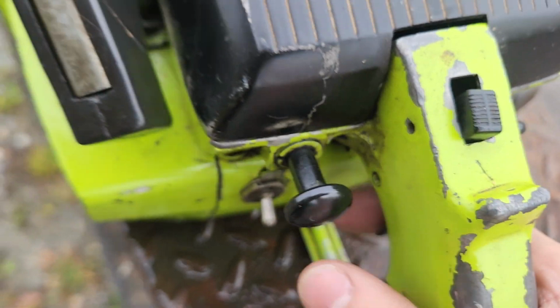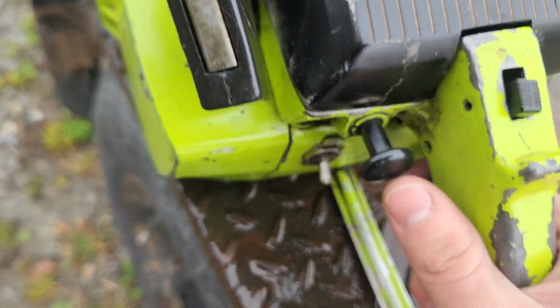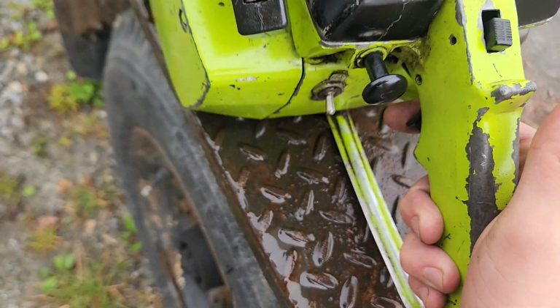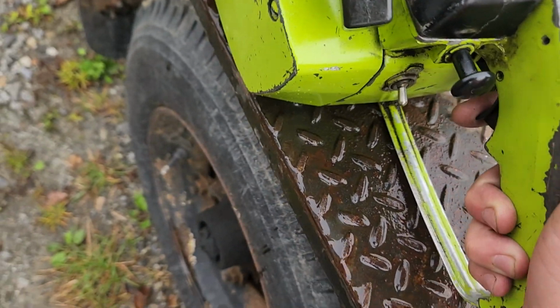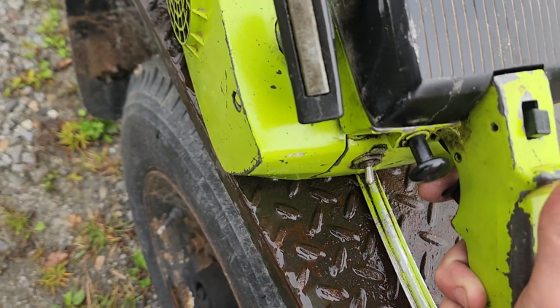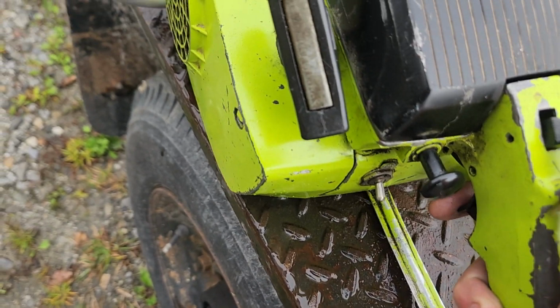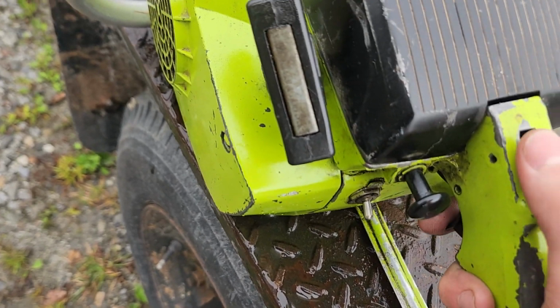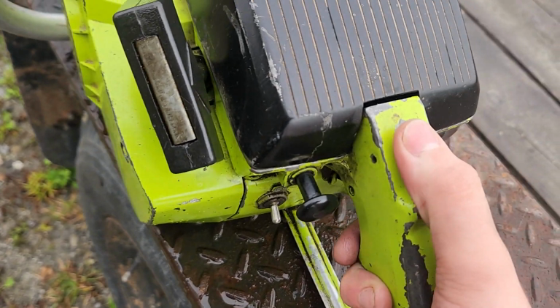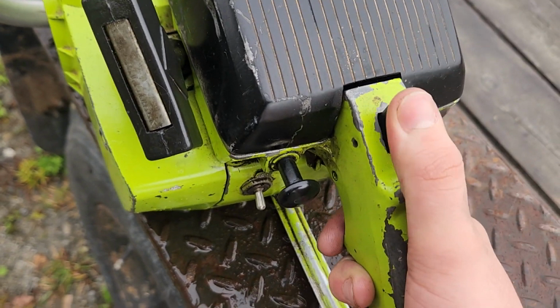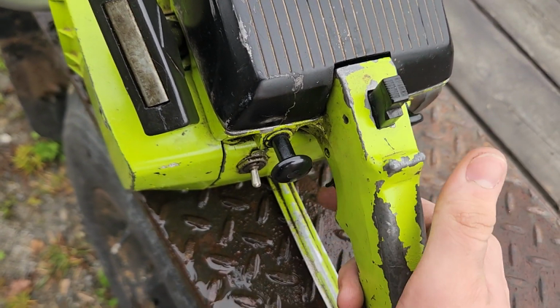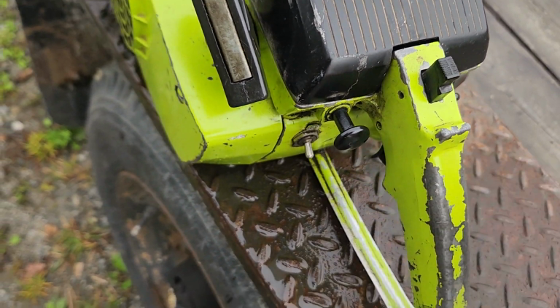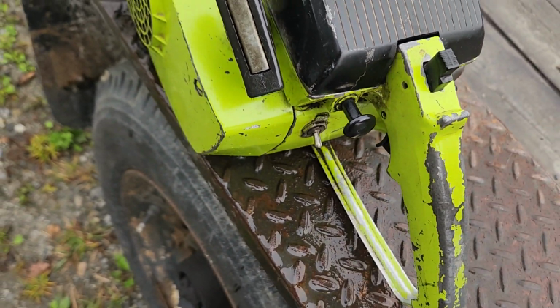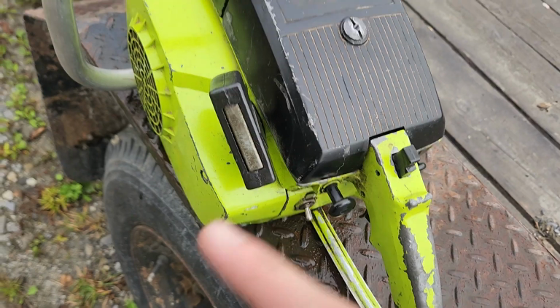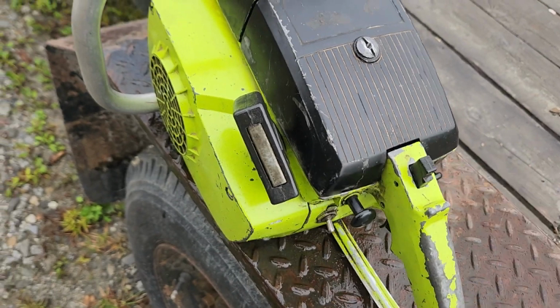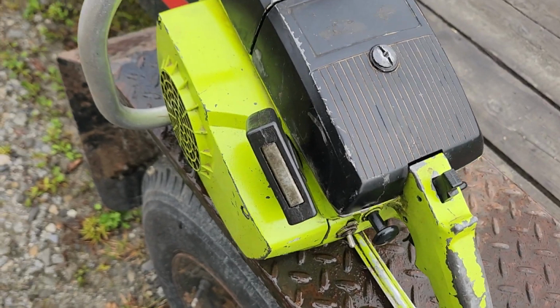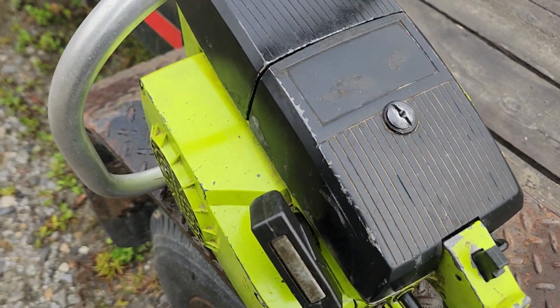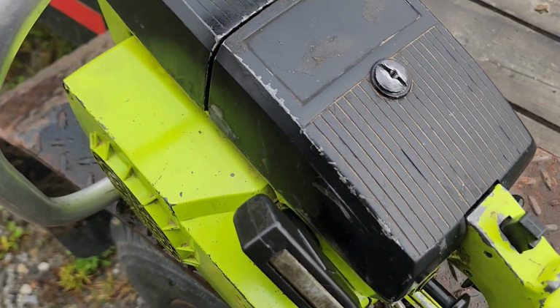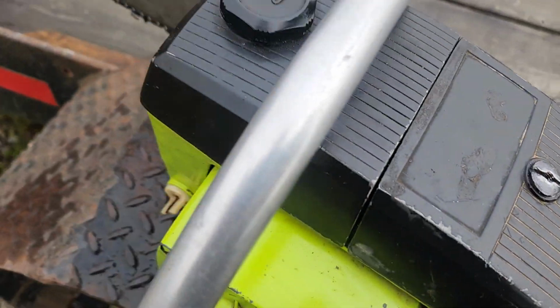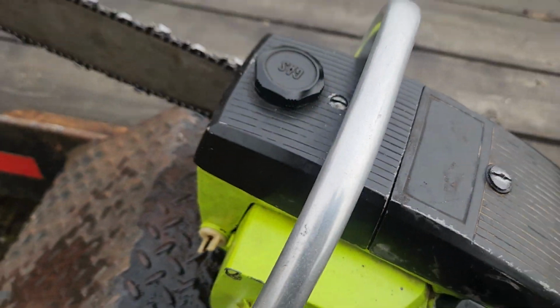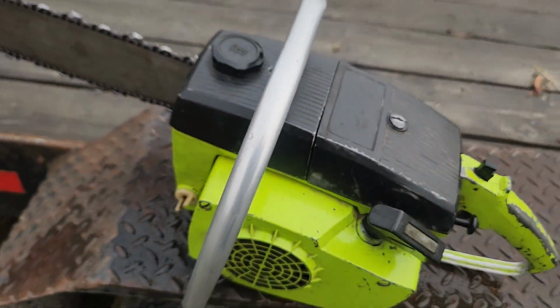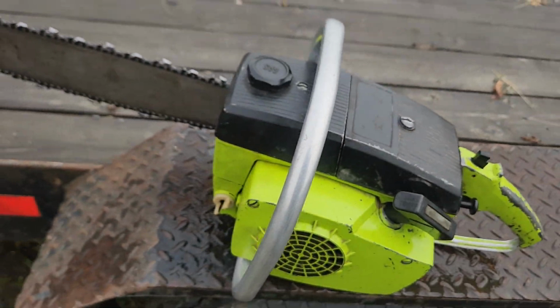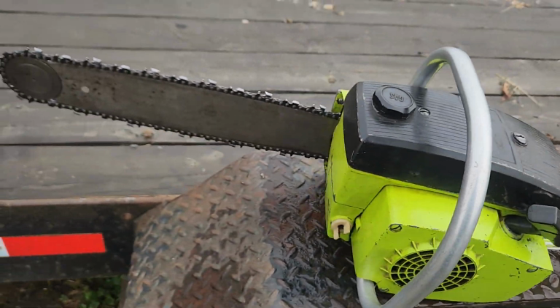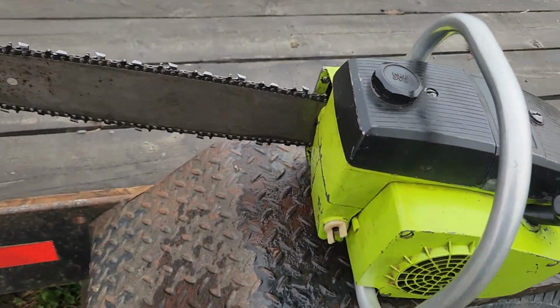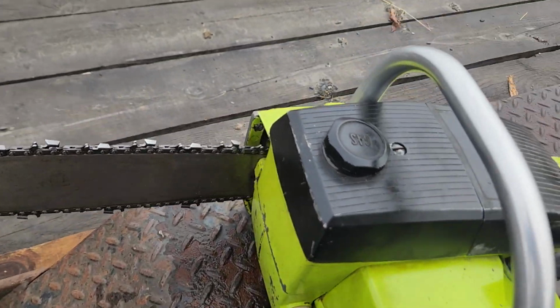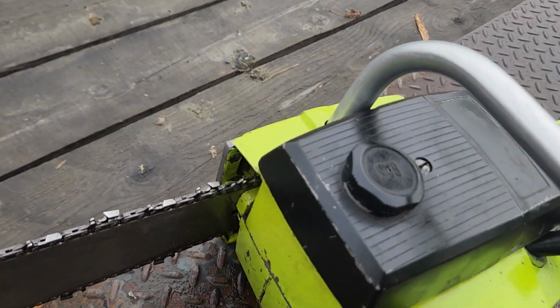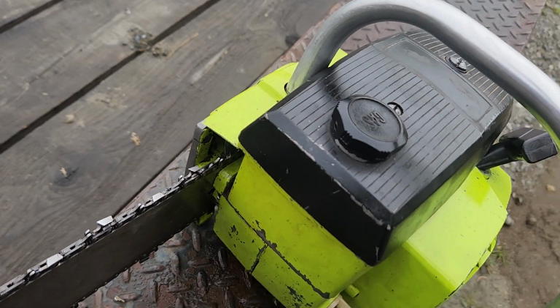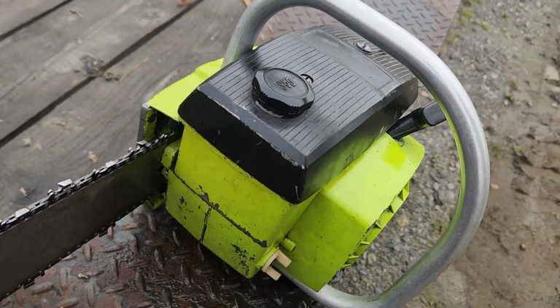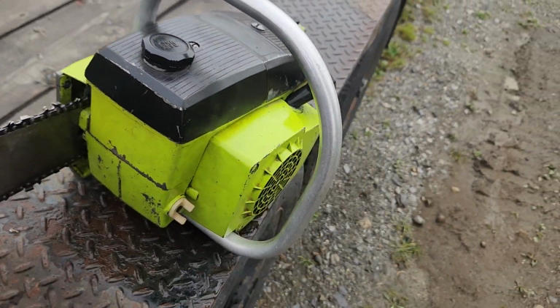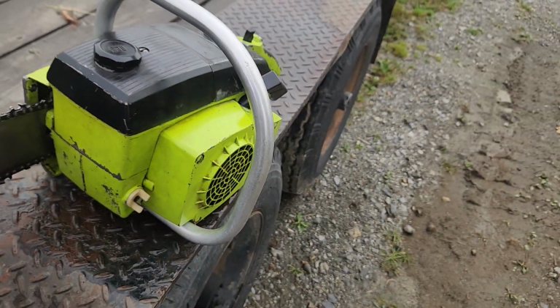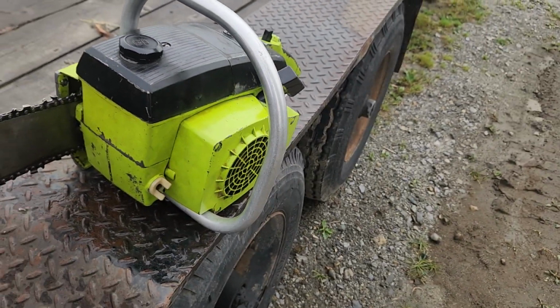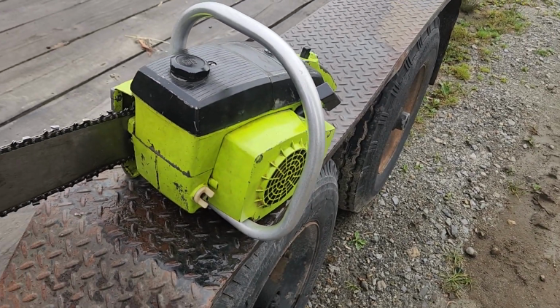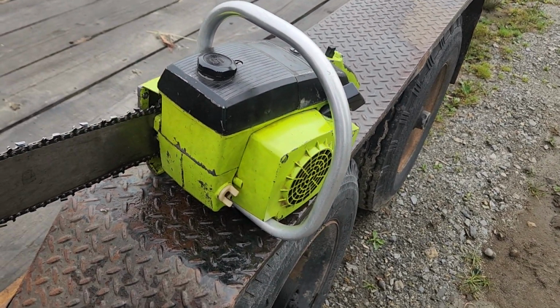It just locks right in place. You don't have to do it — you could just hit the throttle and it would rev right up — but I want to be easy on the saw. It's a 52-year-old saw, but for 52 years old it's in really nice condition.